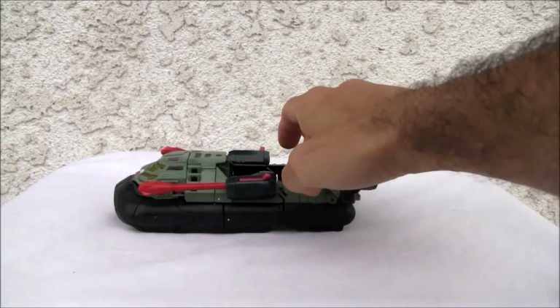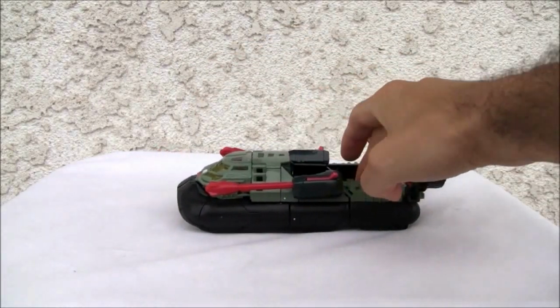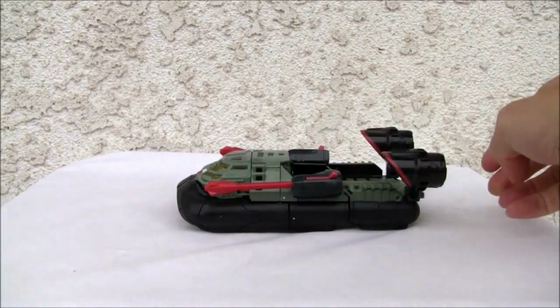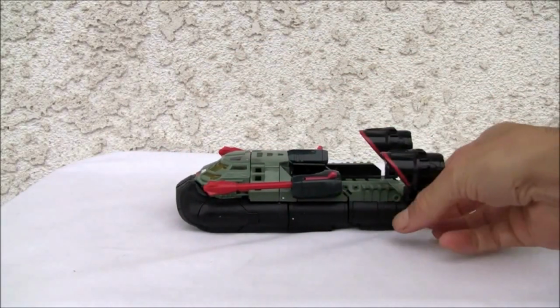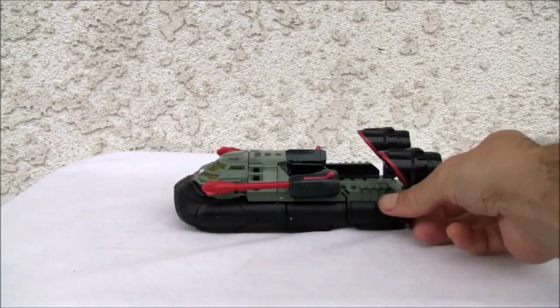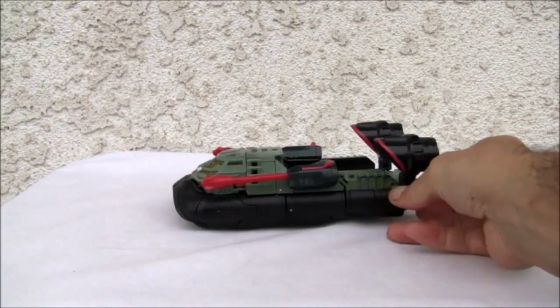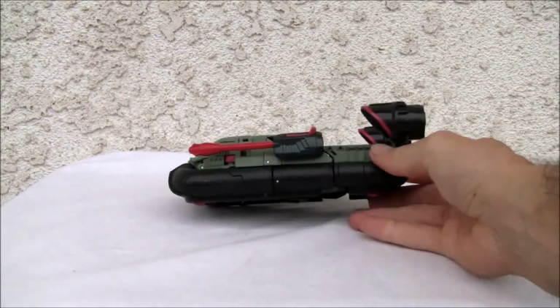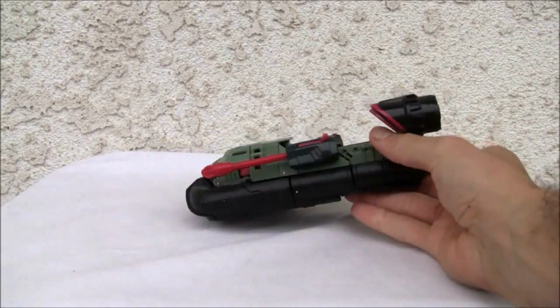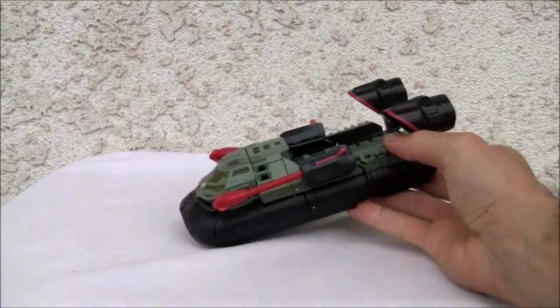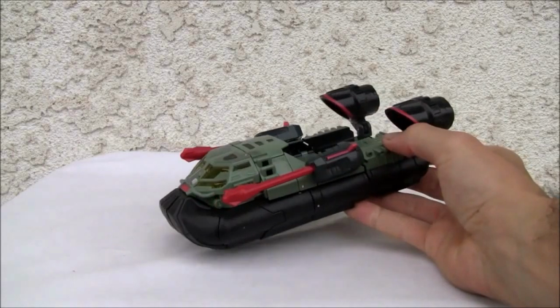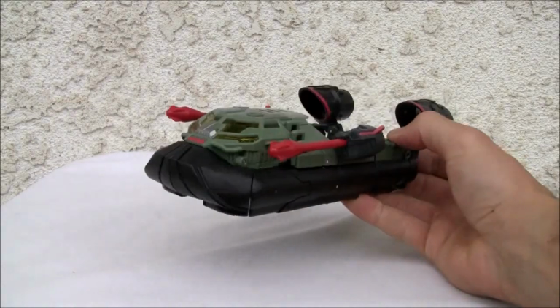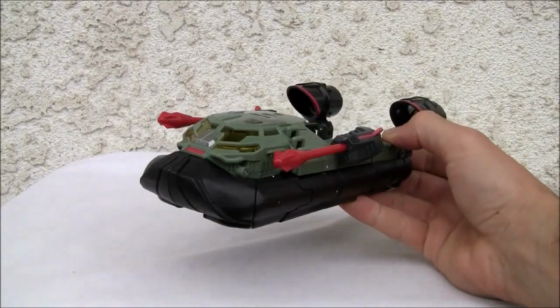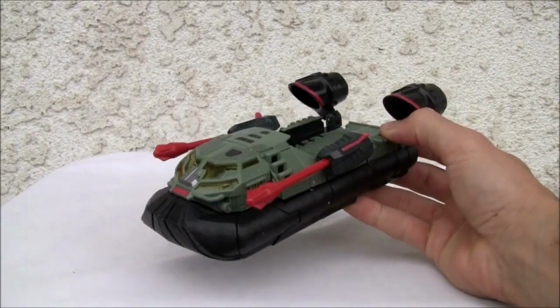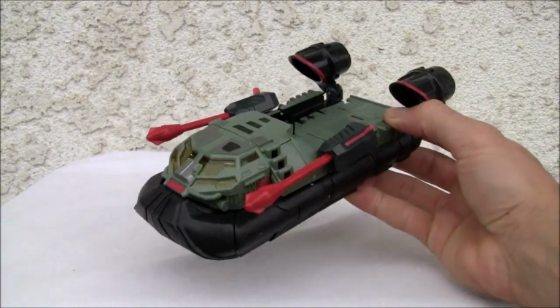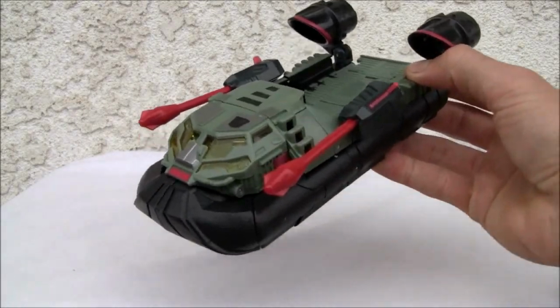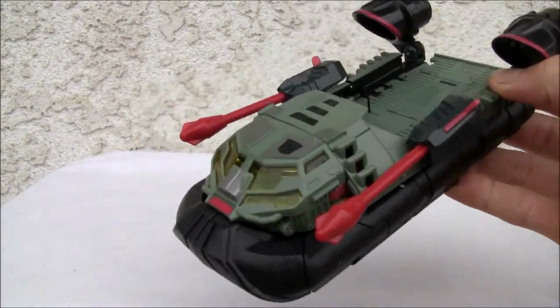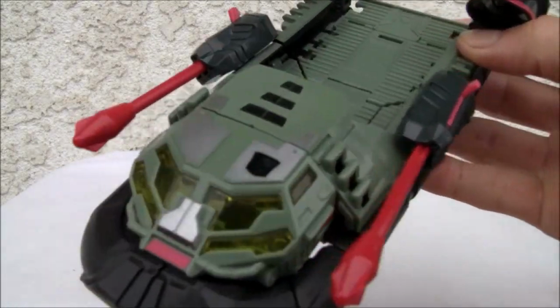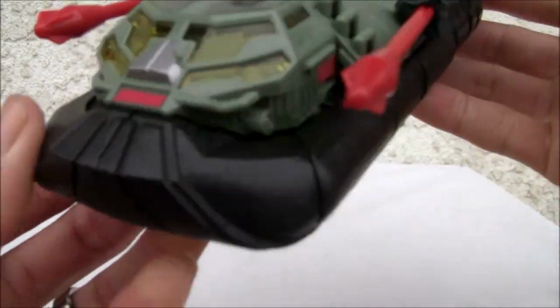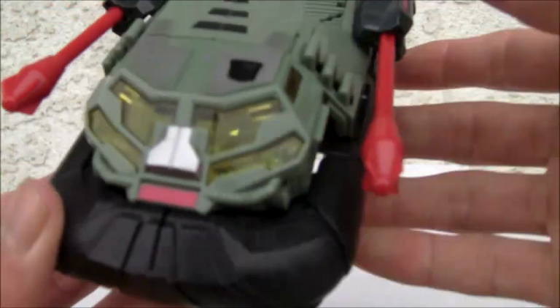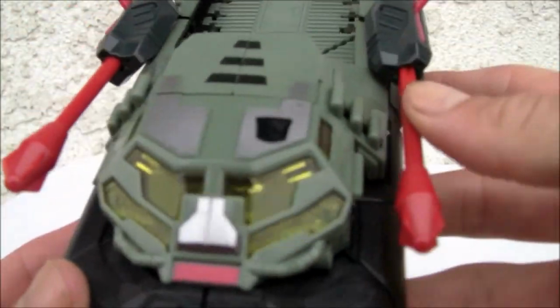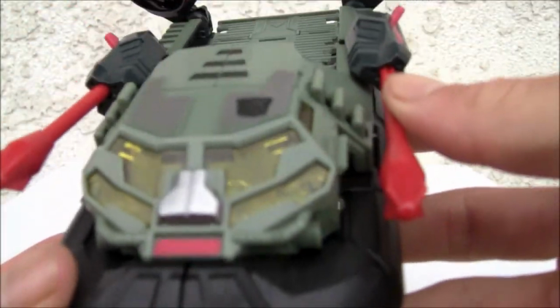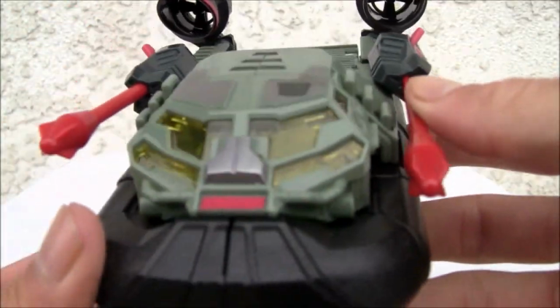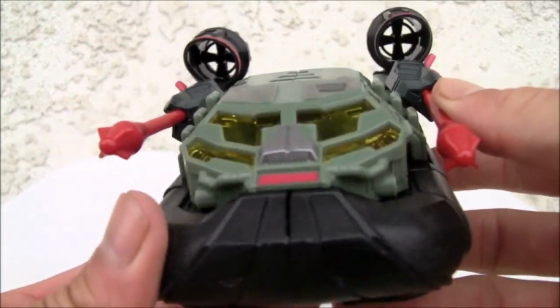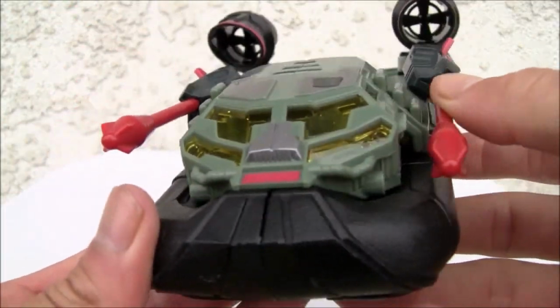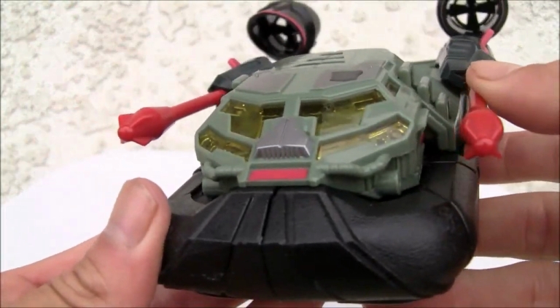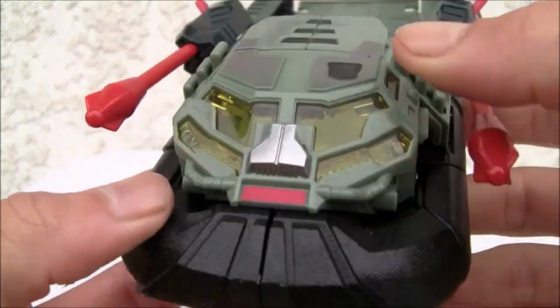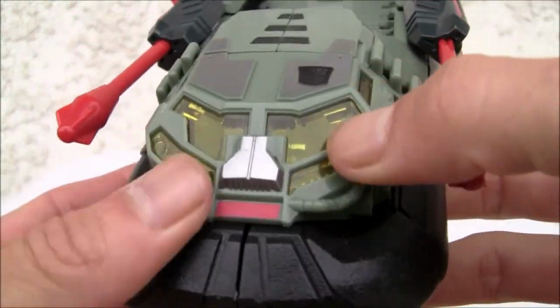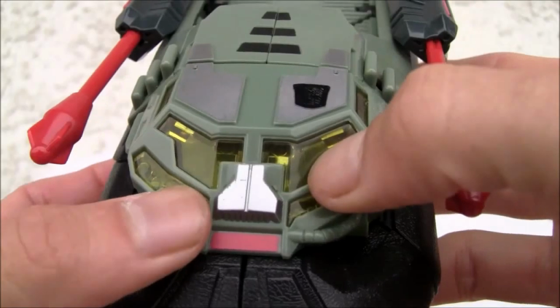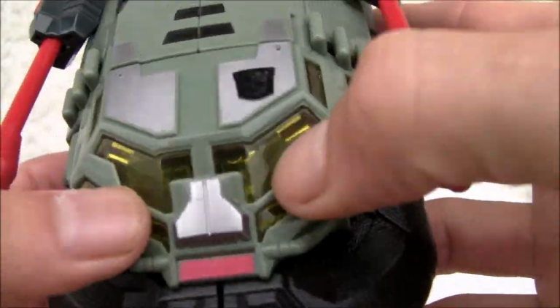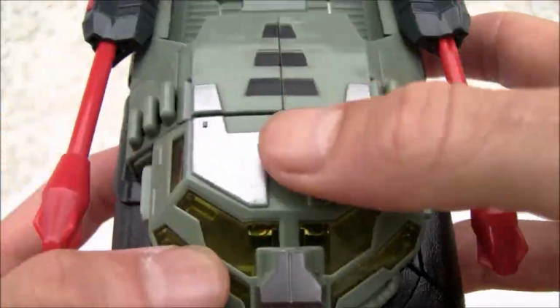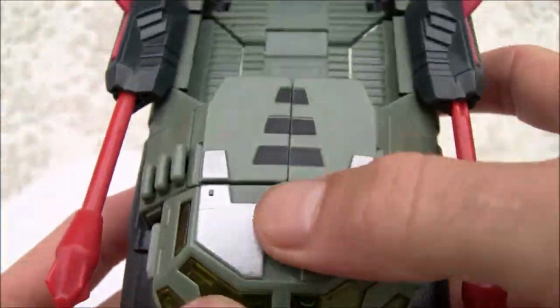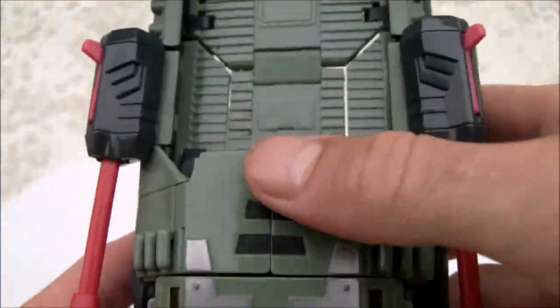It rolls real right. It should be a hovercraft like an LCAC - that's what the Navy uses. Landing craft air cushion. There's clear plastic here in green.